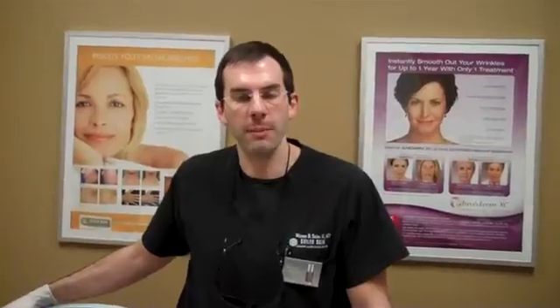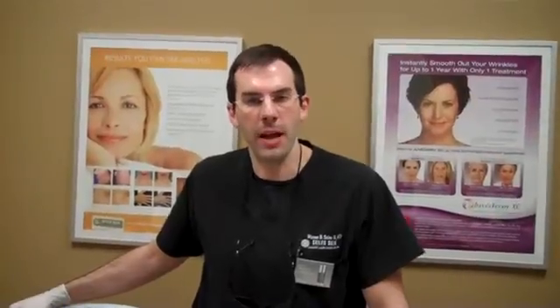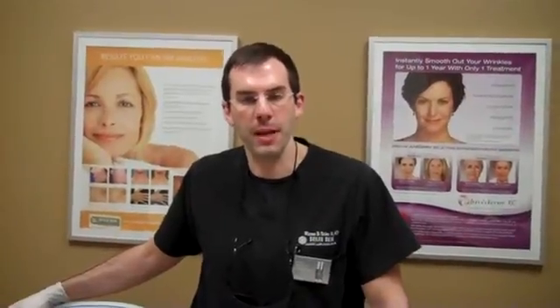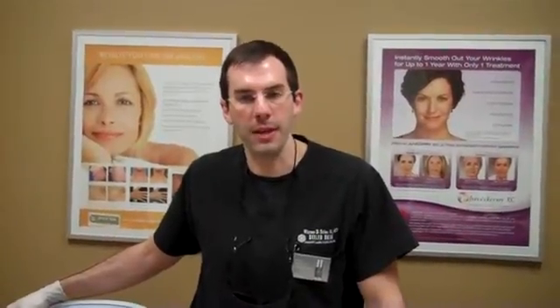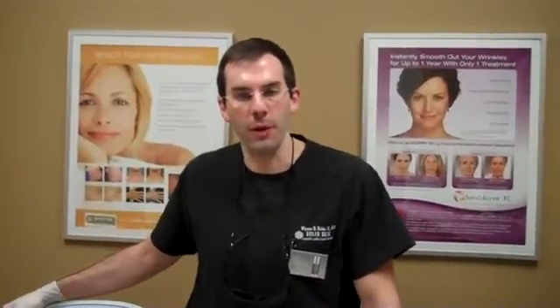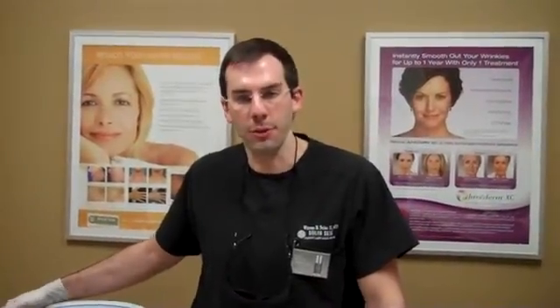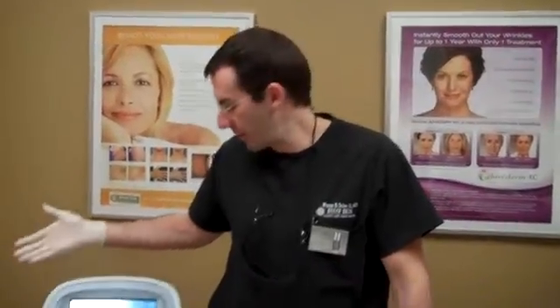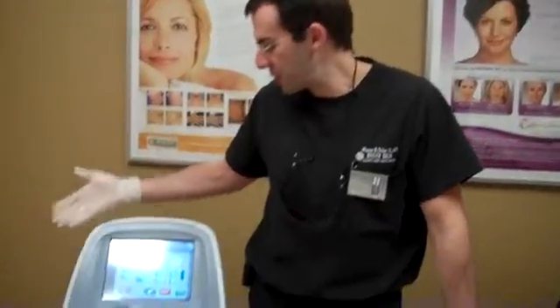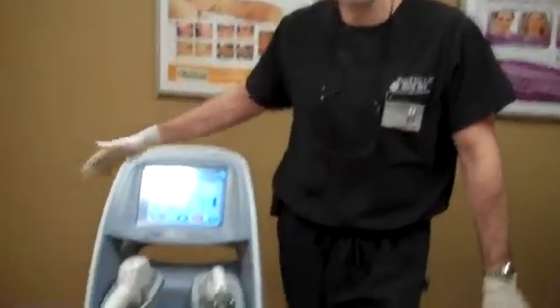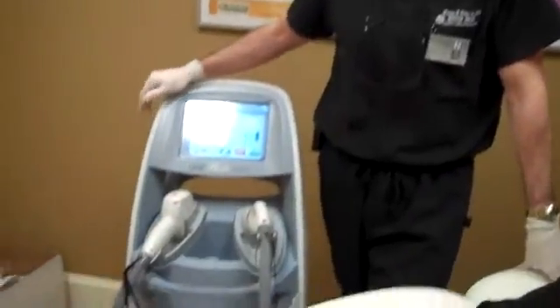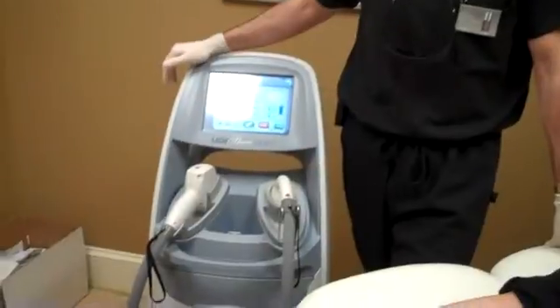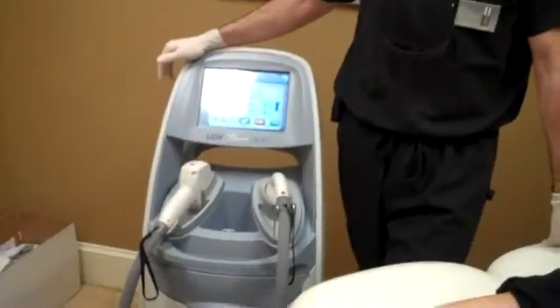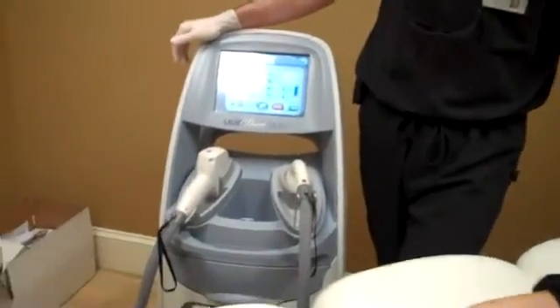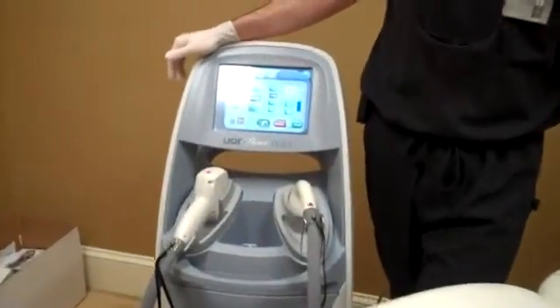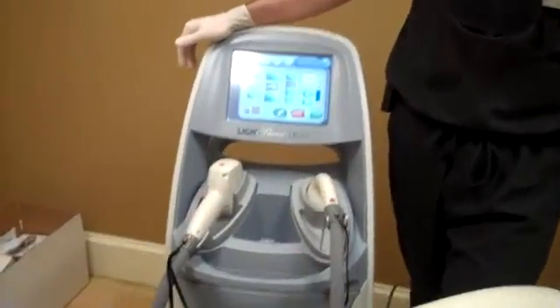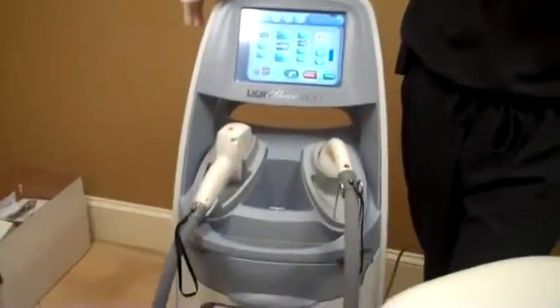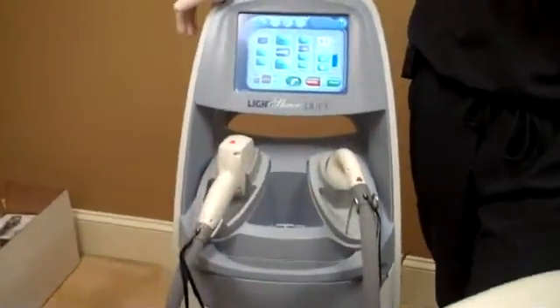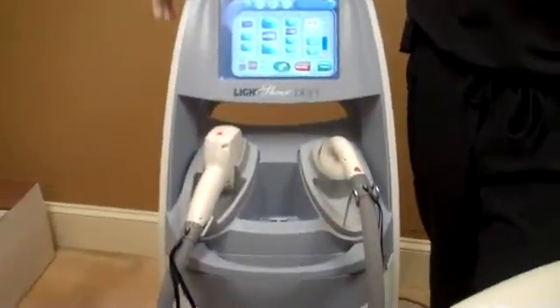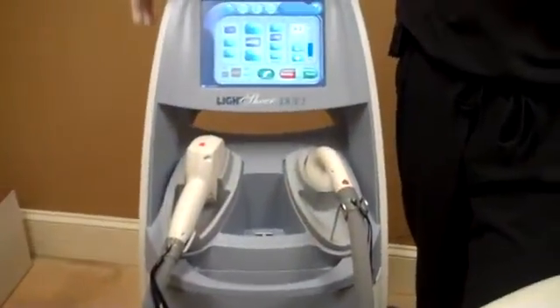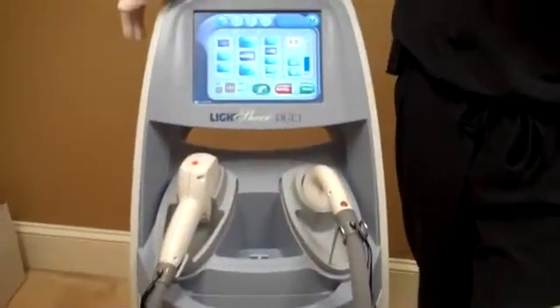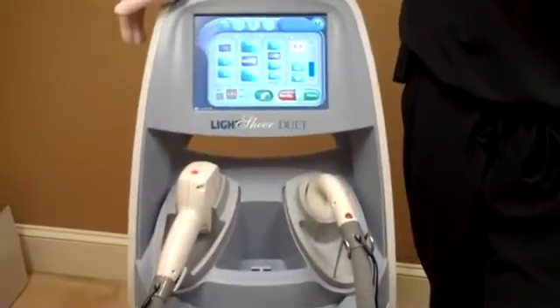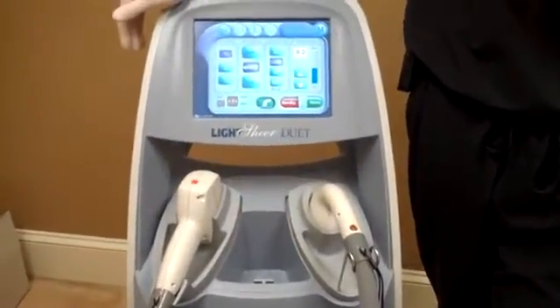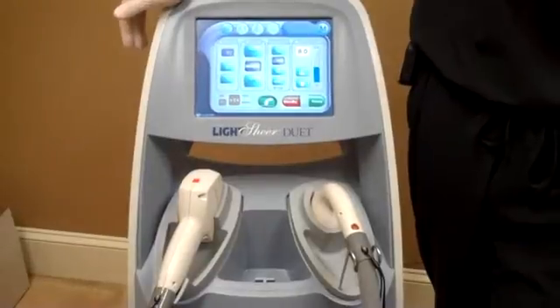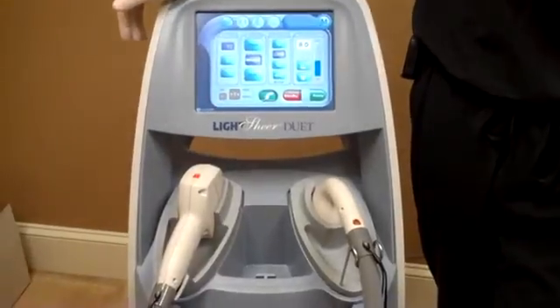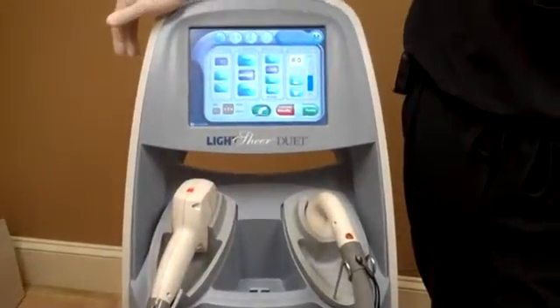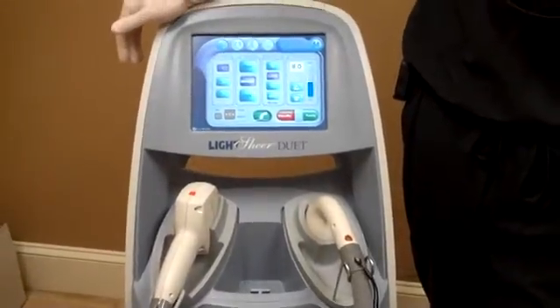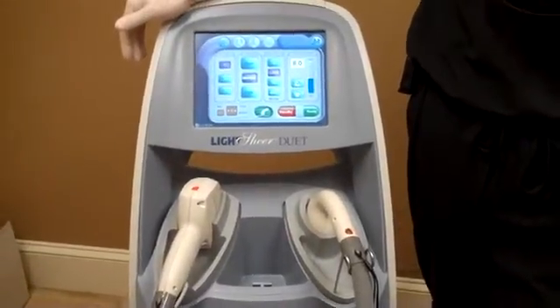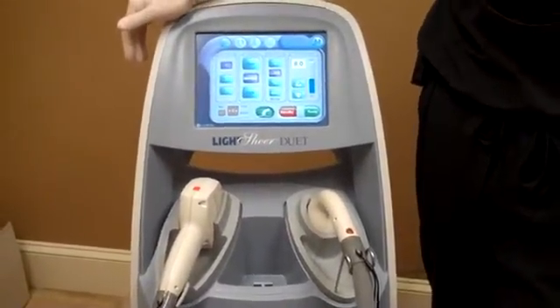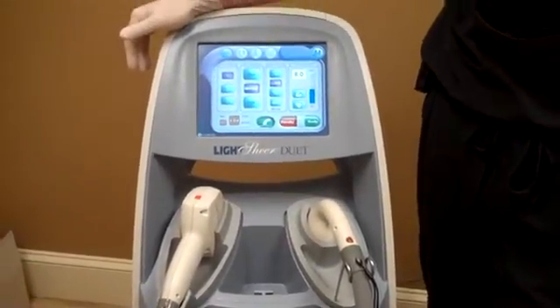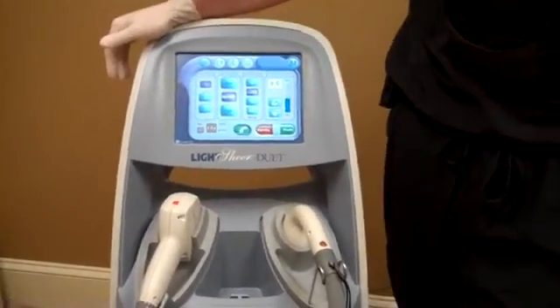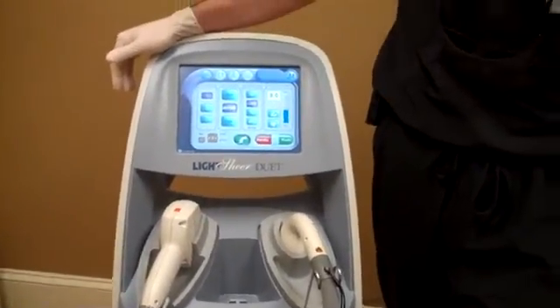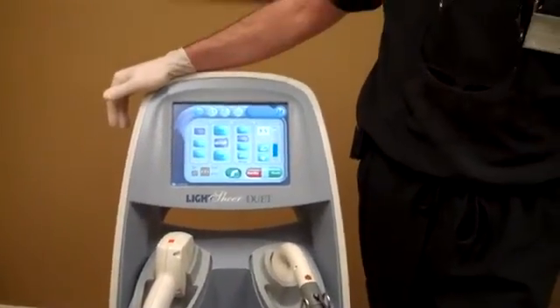Hi, I'm Dr. Seiler from Seiler Skin, and I want to introduce the Lightsheer Duet, which is my new laser hair removal device. It is the best laser on the market, and we're going to talk a little bit about why this is better than all the other devices.